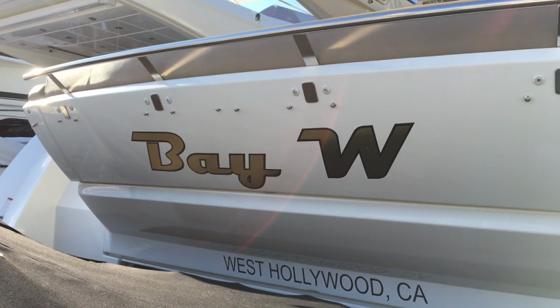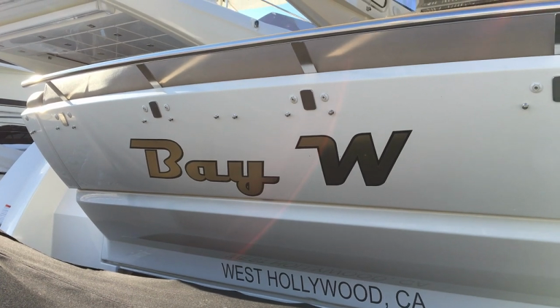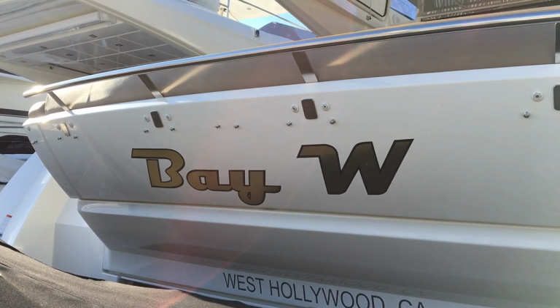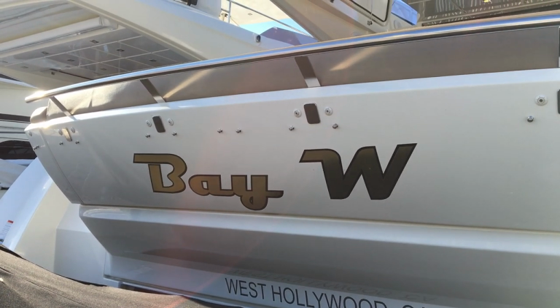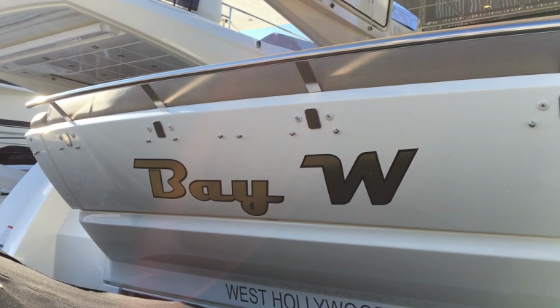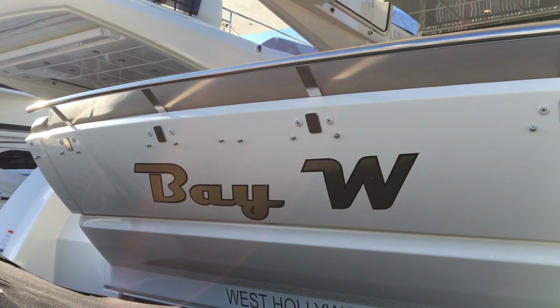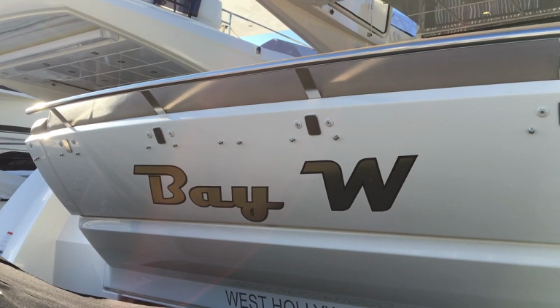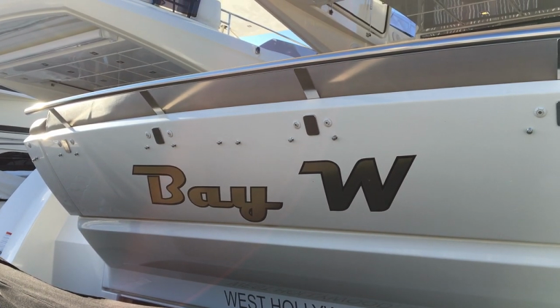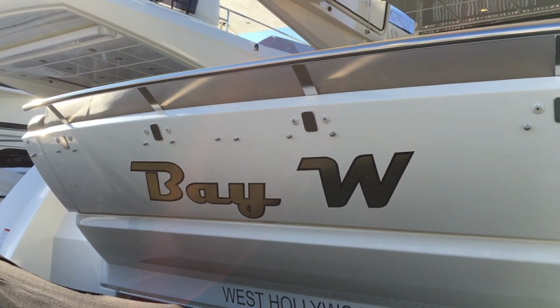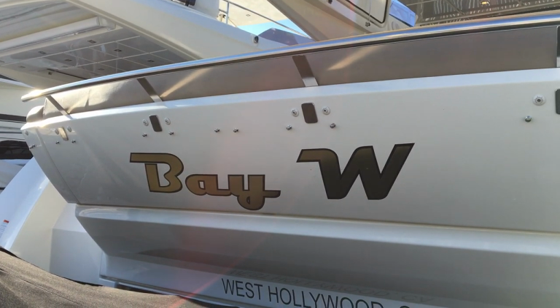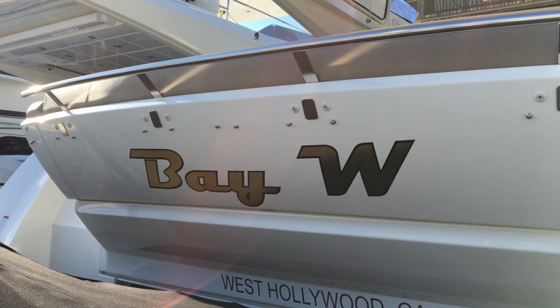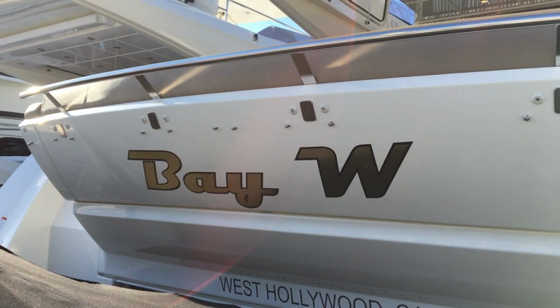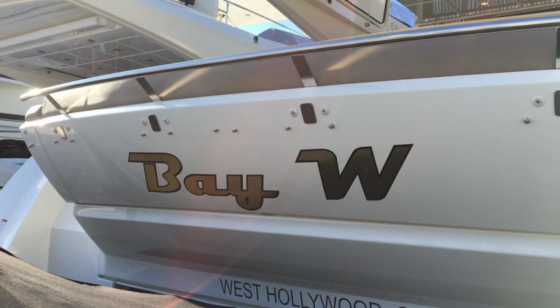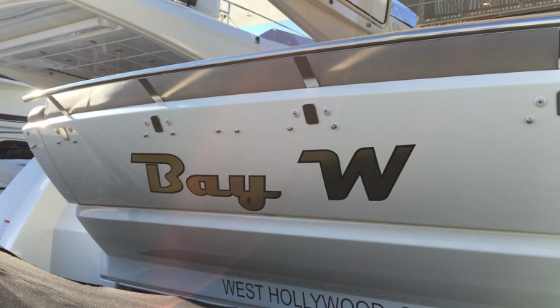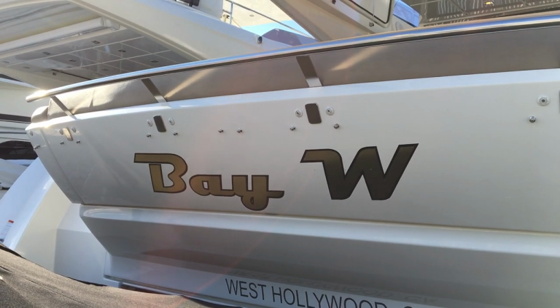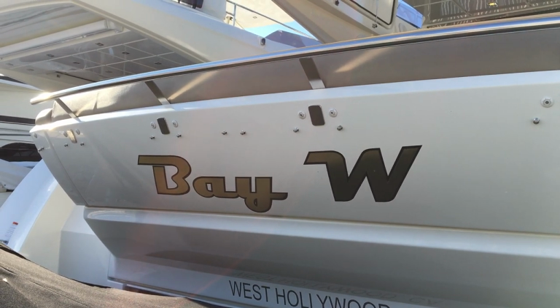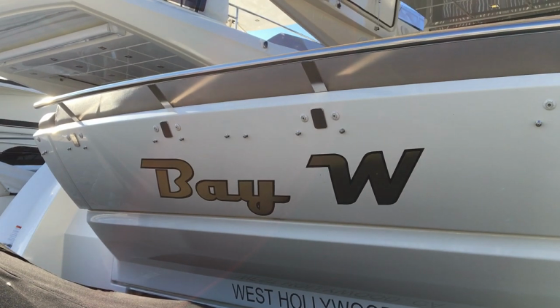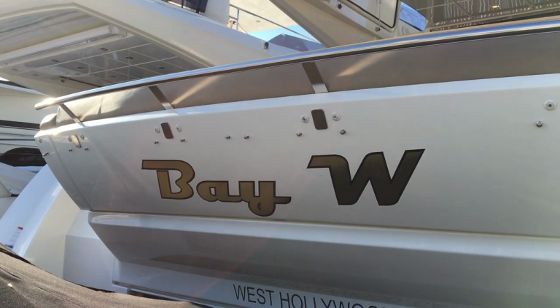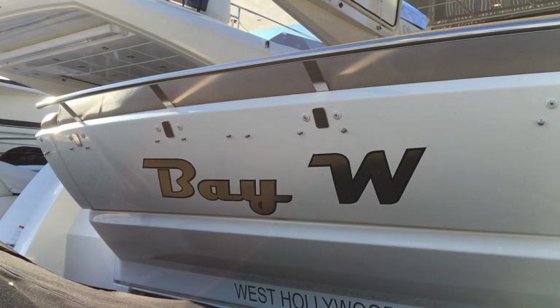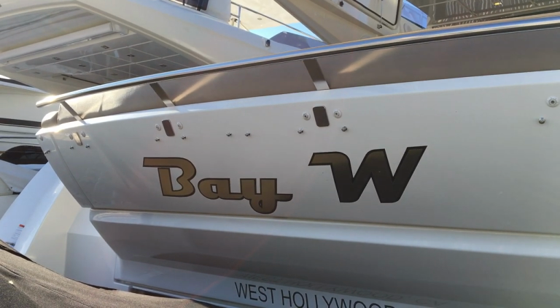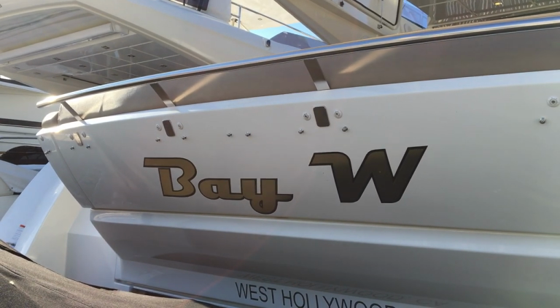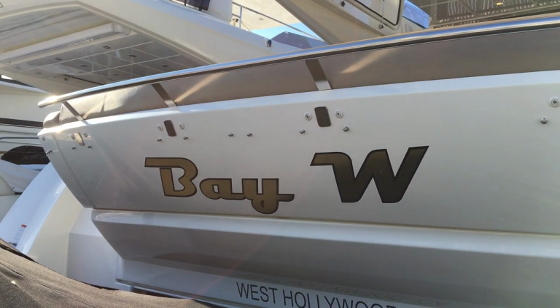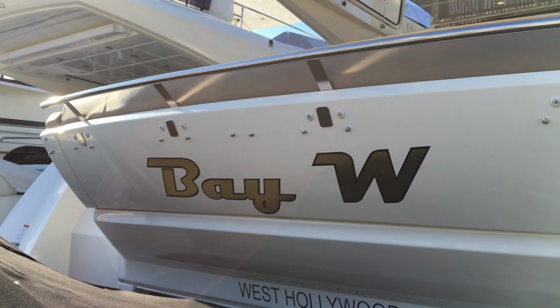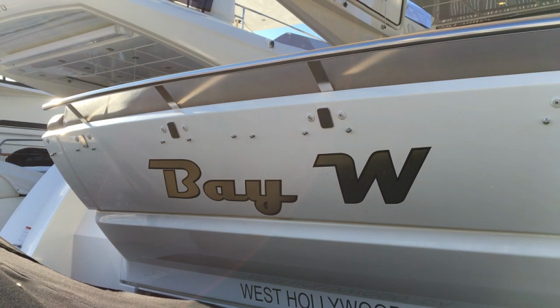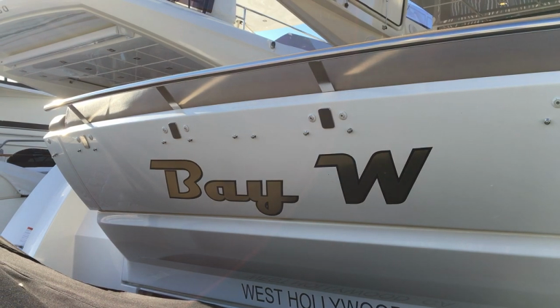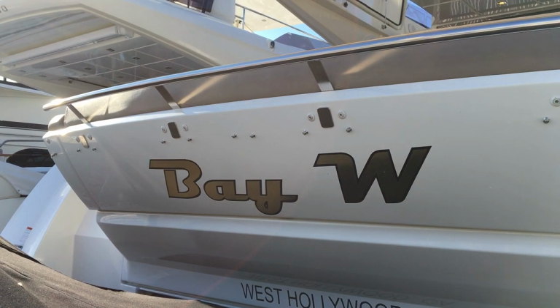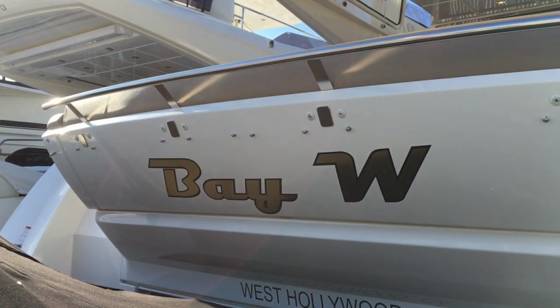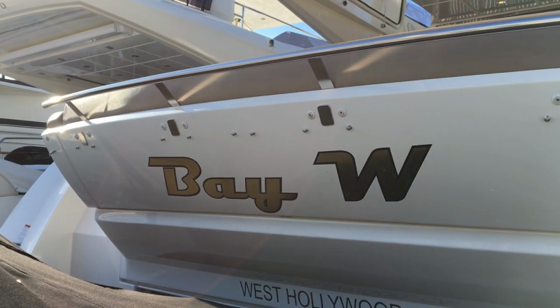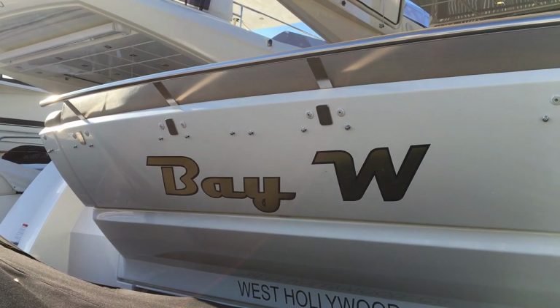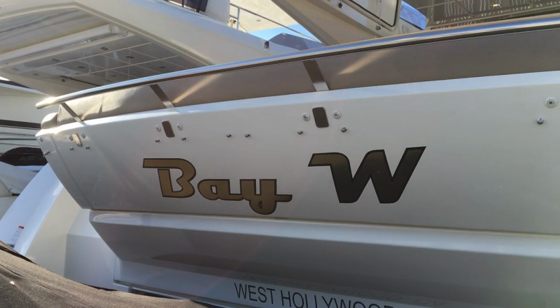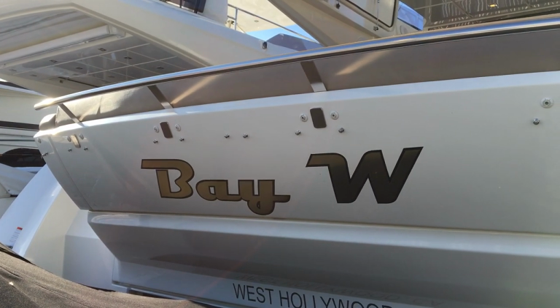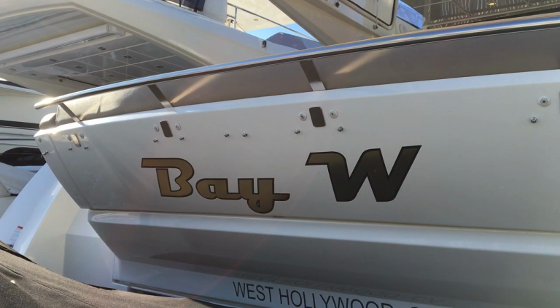Hi, you're here with Sean Mermeloid at Bayport Yachts in beautiful Newport Beach, California. We'll give you a walkthrough video on BayW, a 2015 Prestige 550 flybridge.